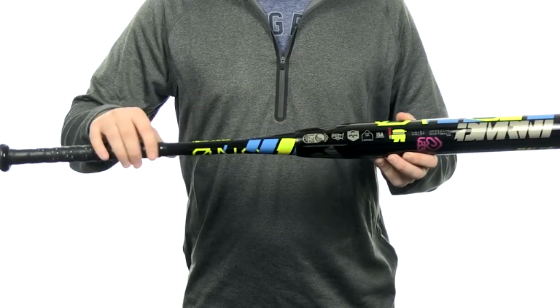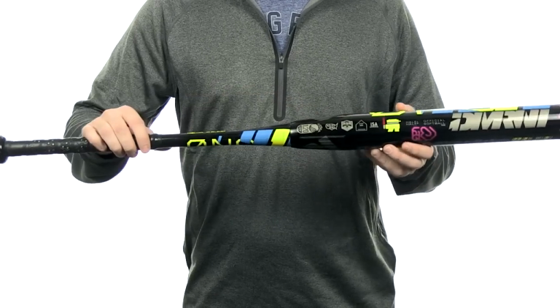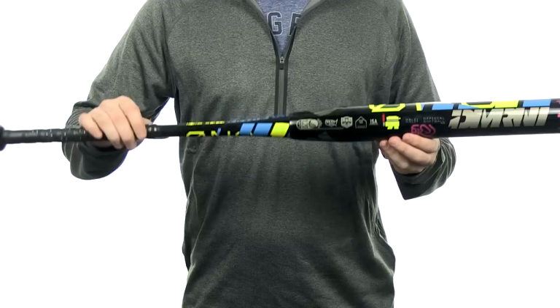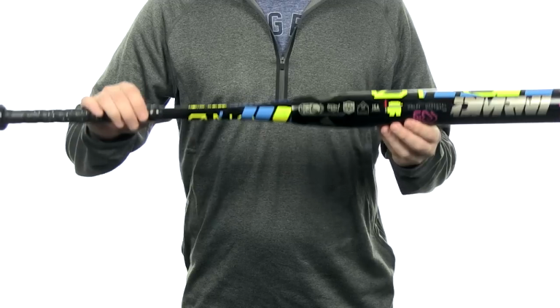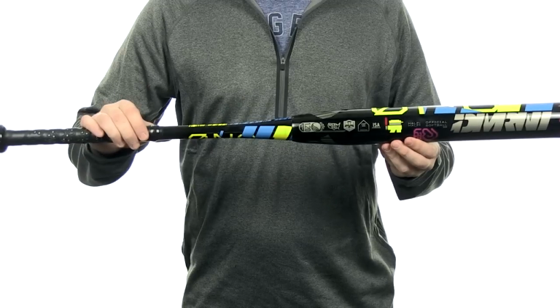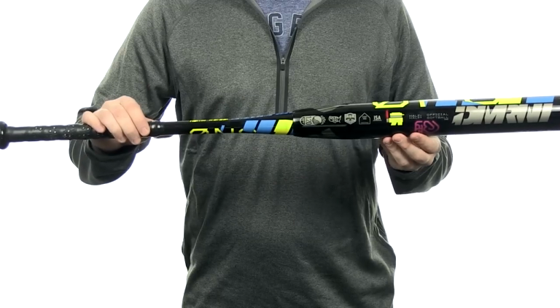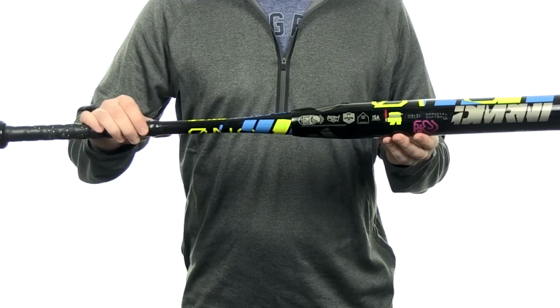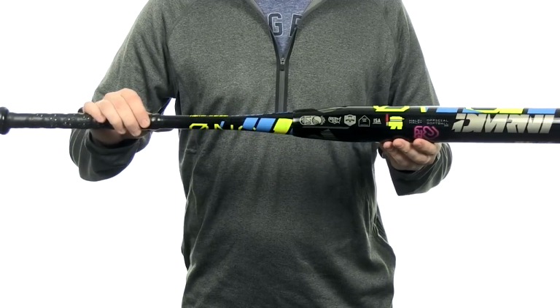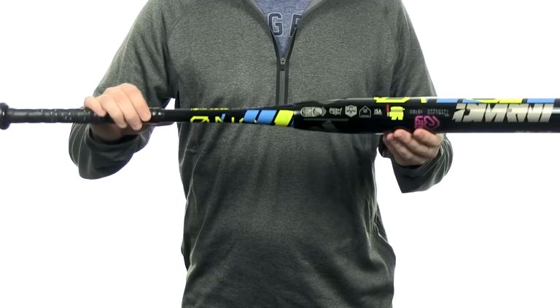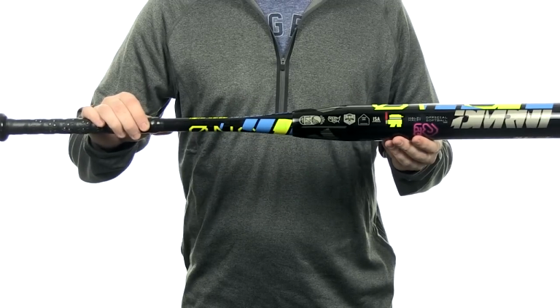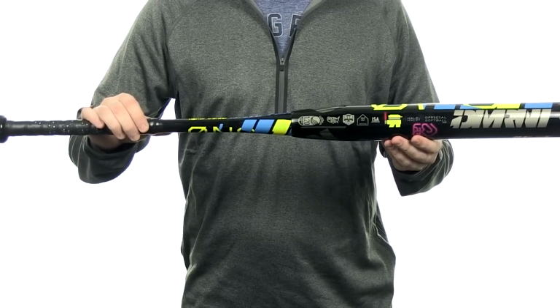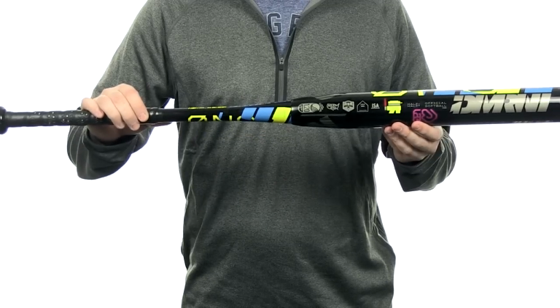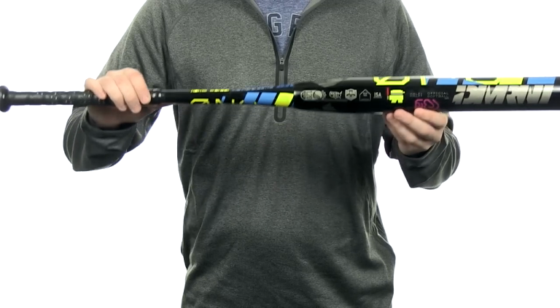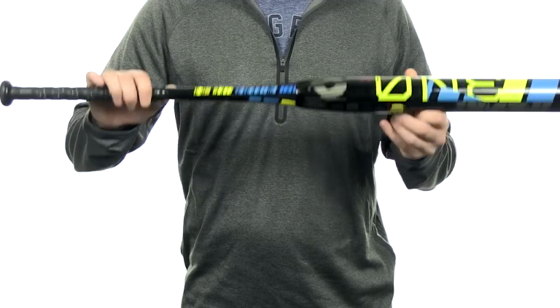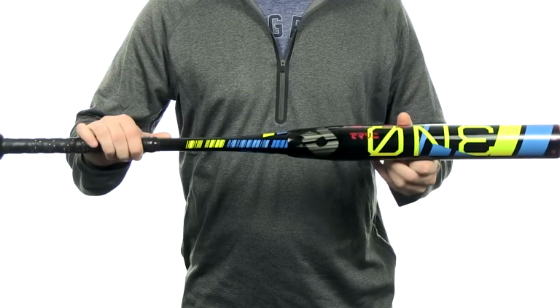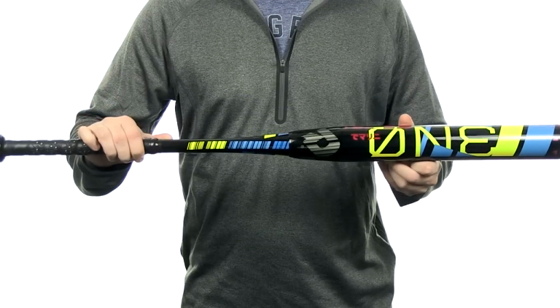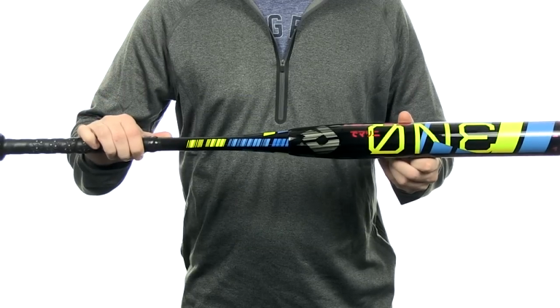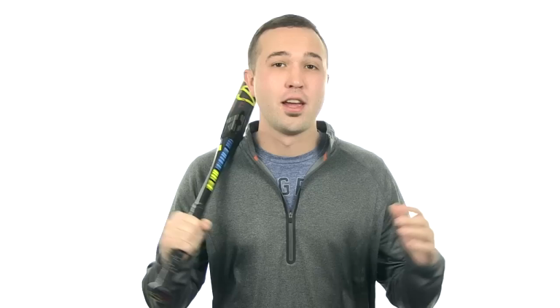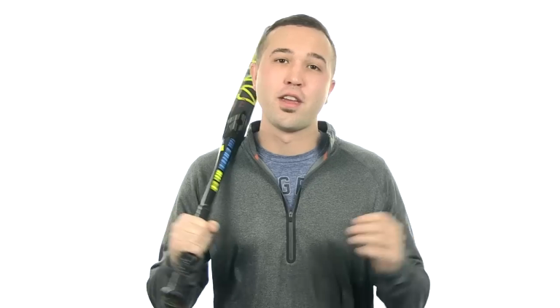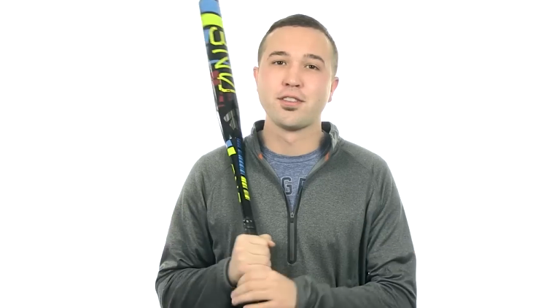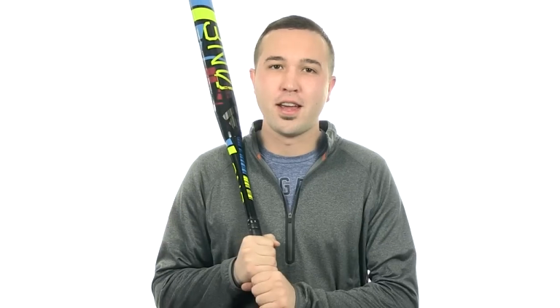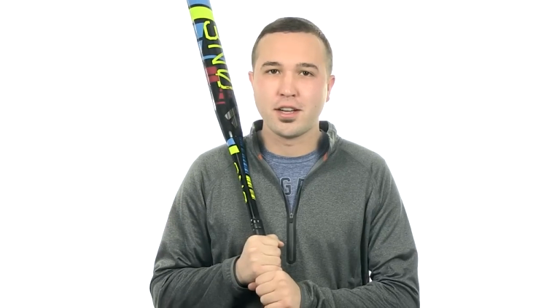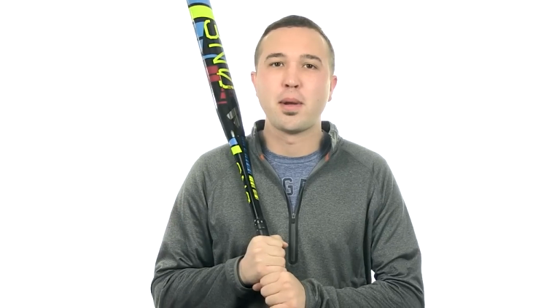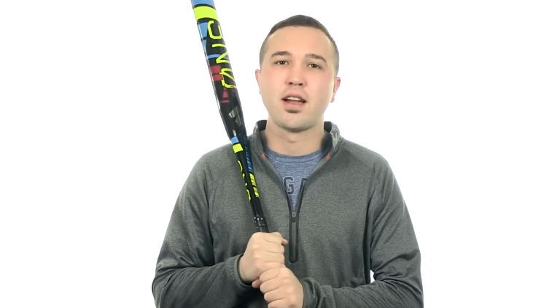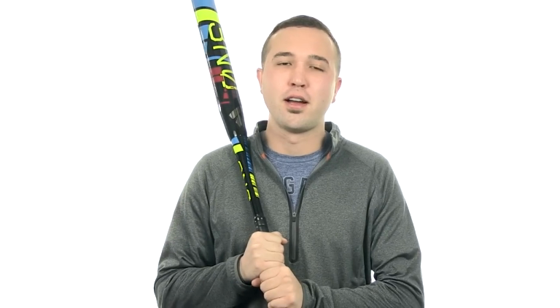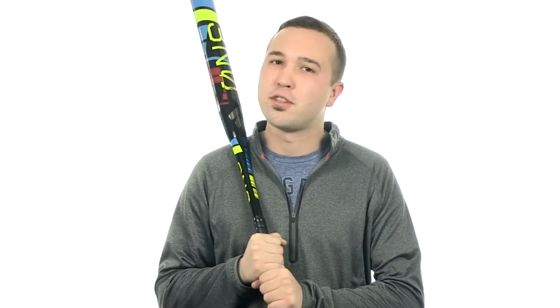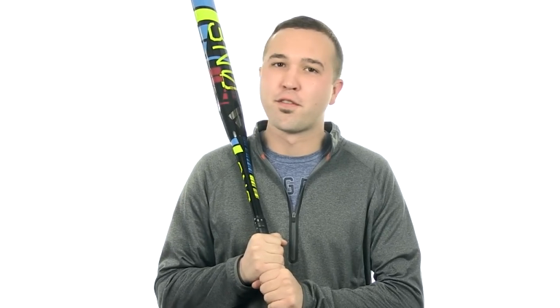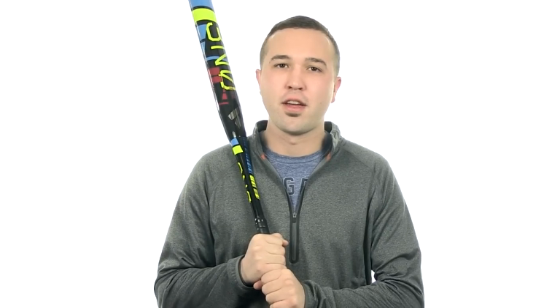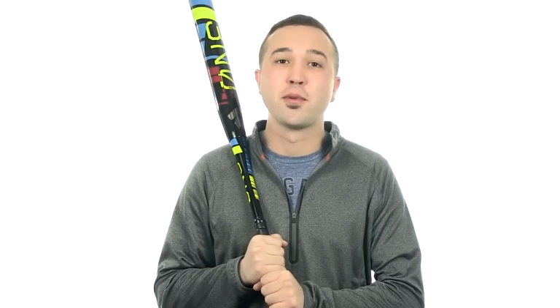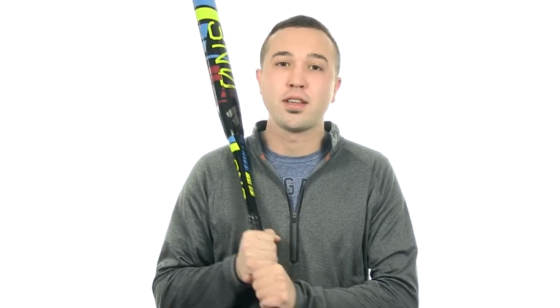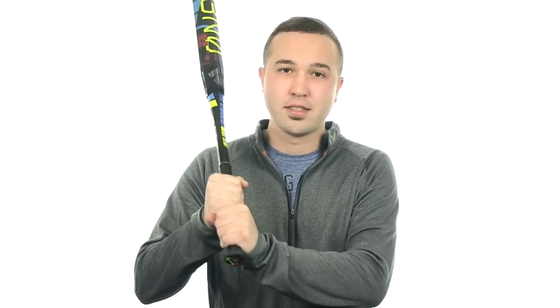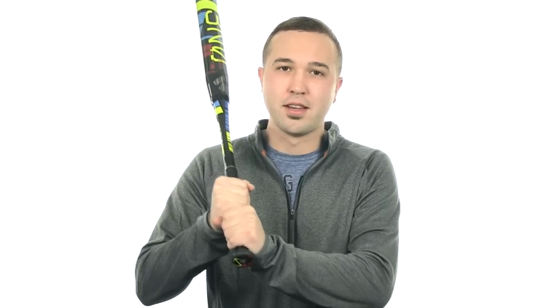It's going to come with a full 12-month manufacturer's warranty plus free shipping. You can get yours today at JustBats.com — just don't forget, from click to hit.